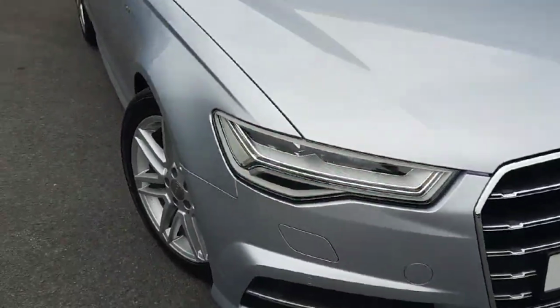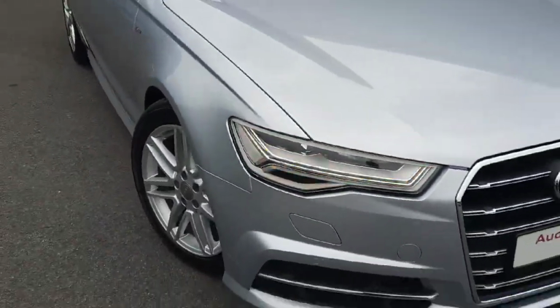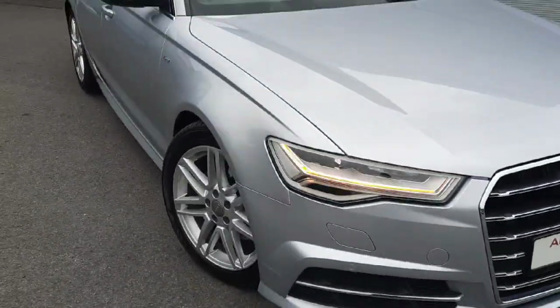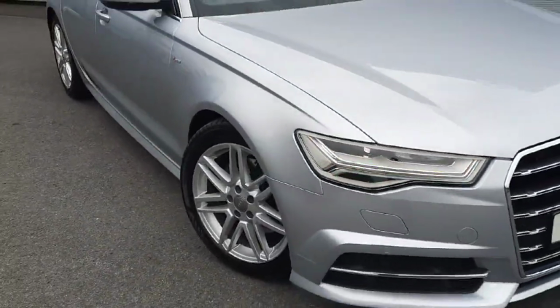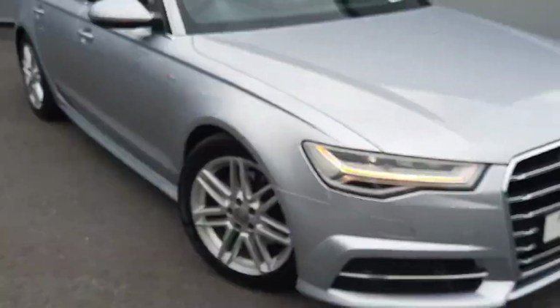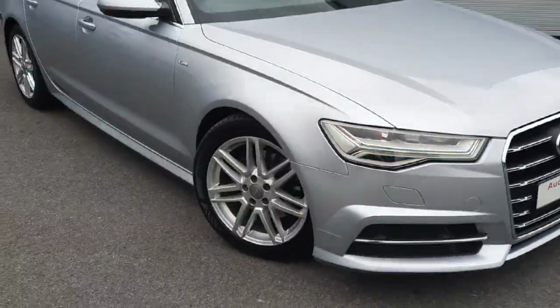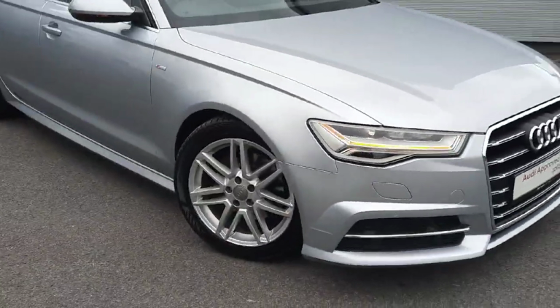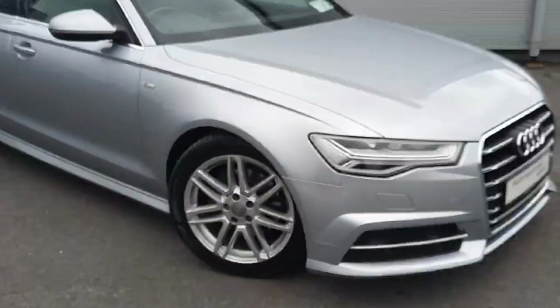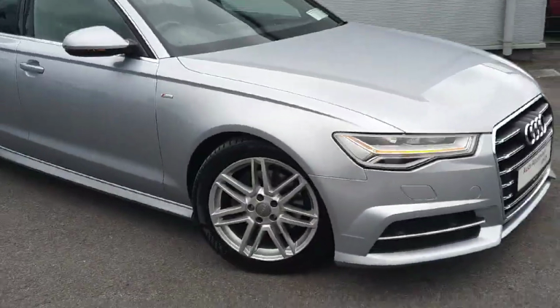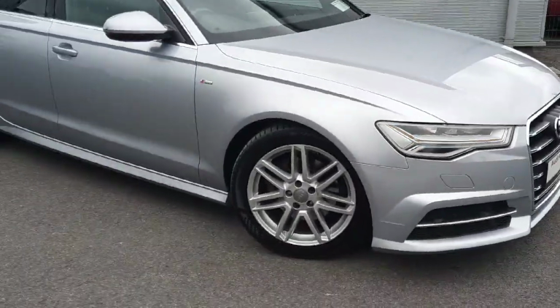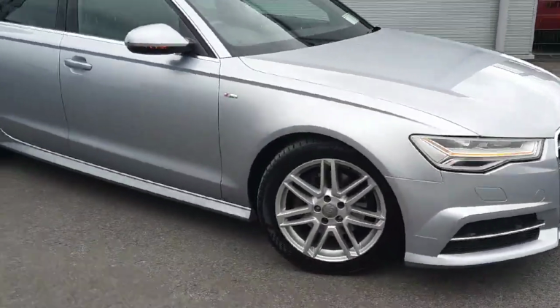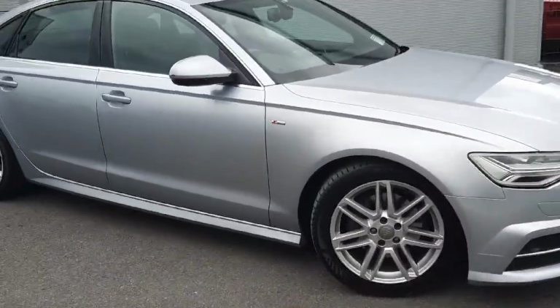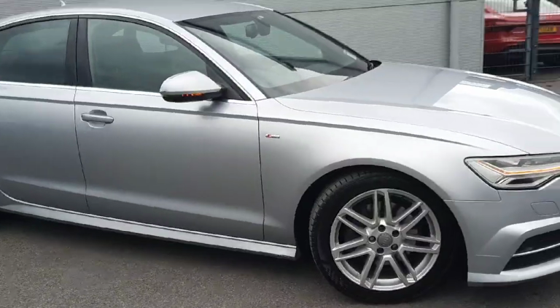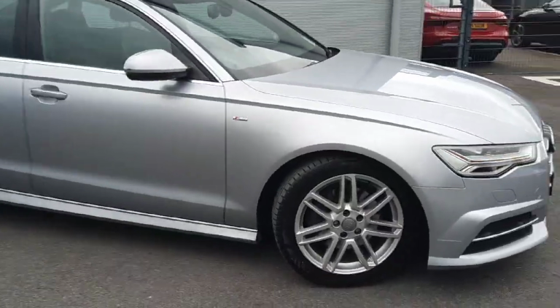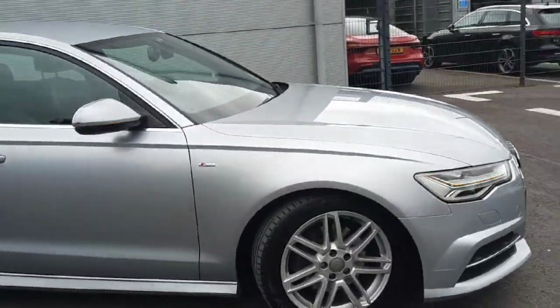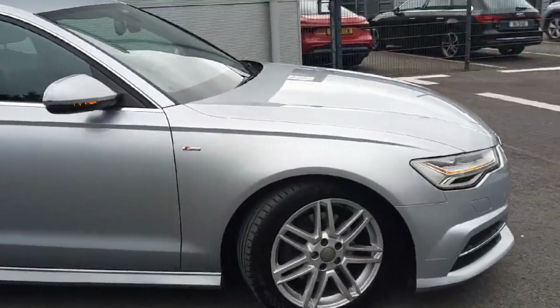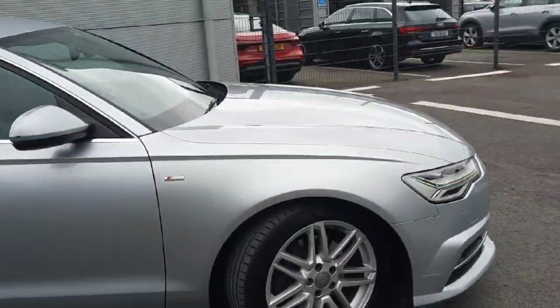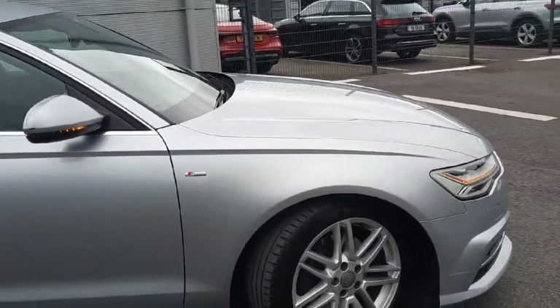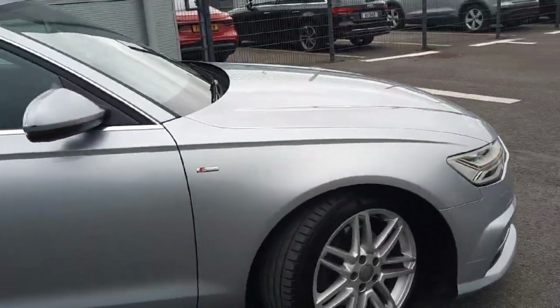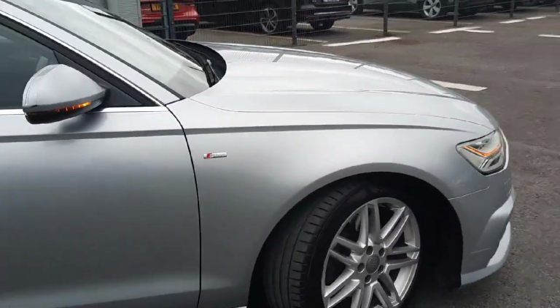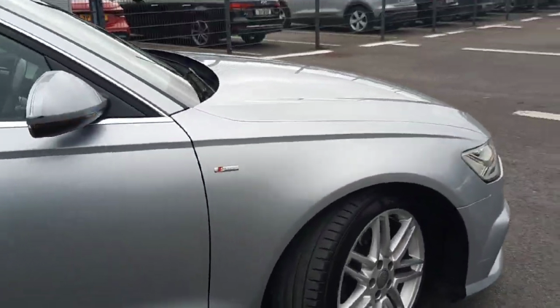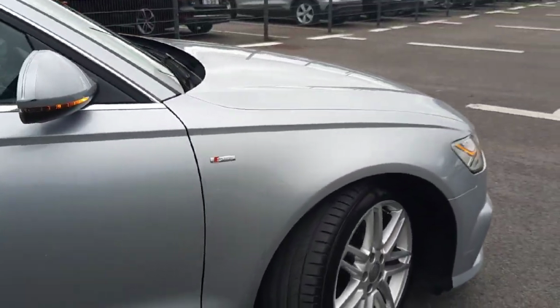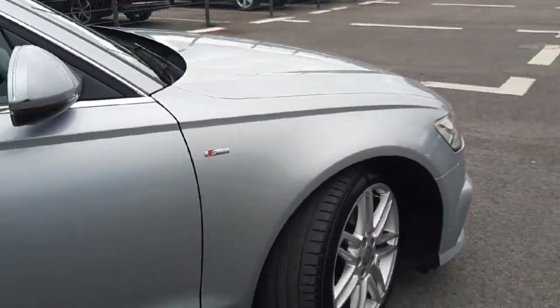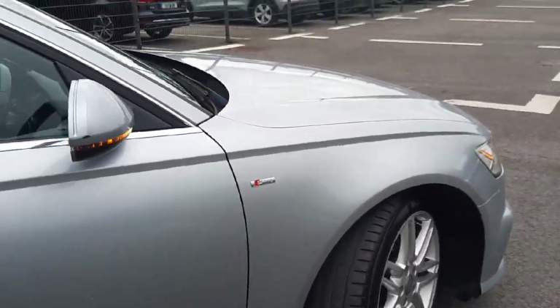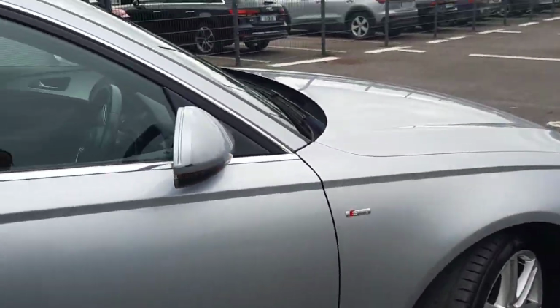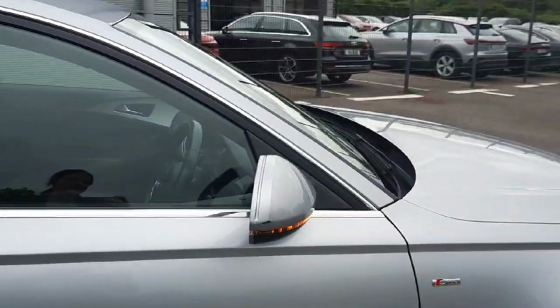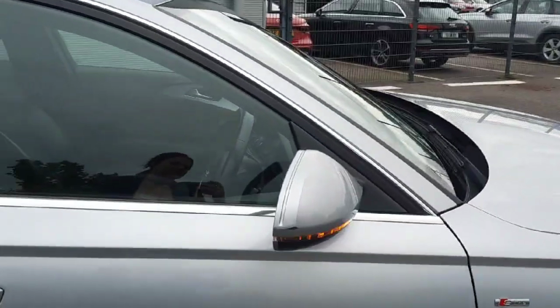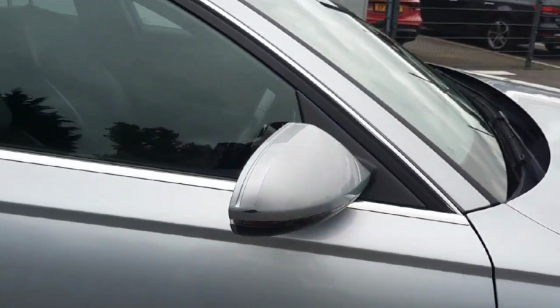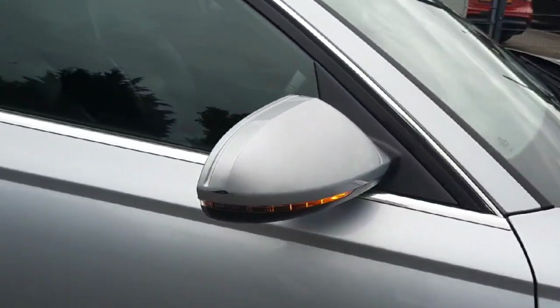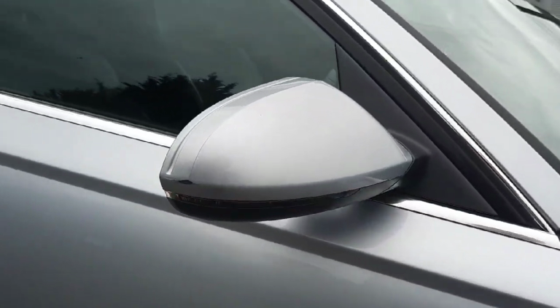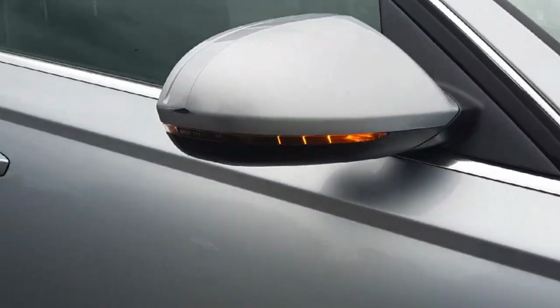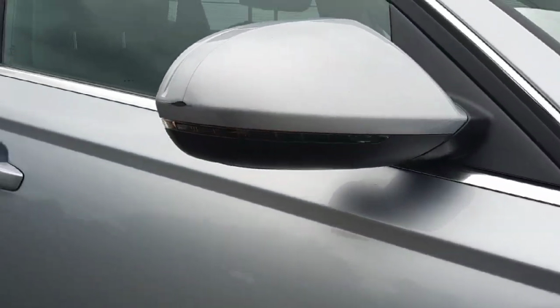Coming to the side of the car you'll notice beautiful 18 inch alloy wheels, S line badging on the wing, and your indicator lights on the mirrors.